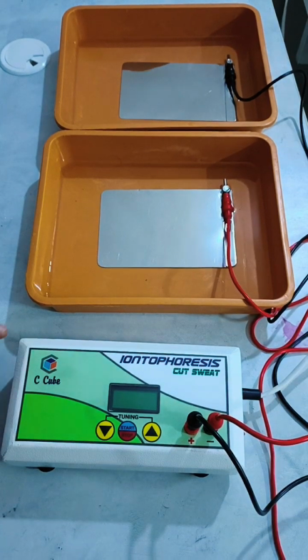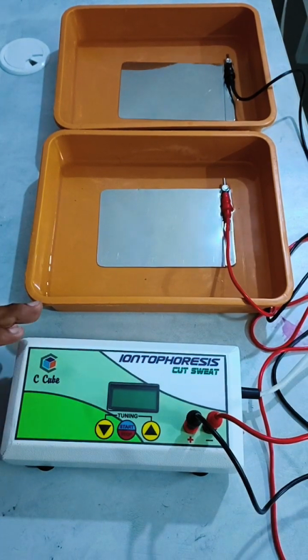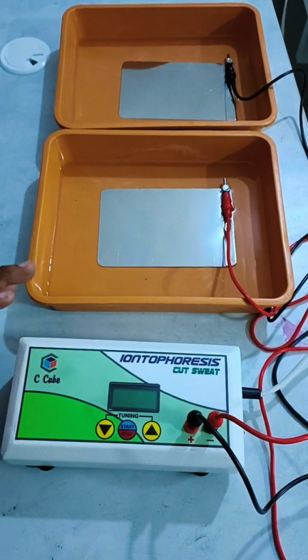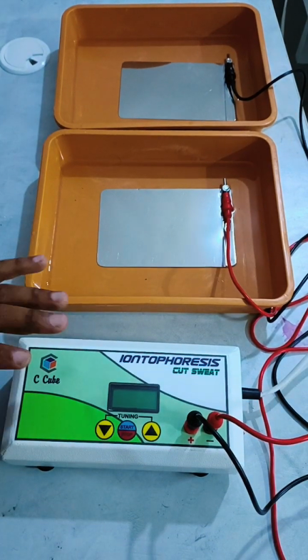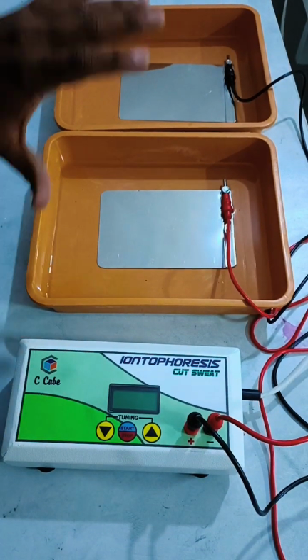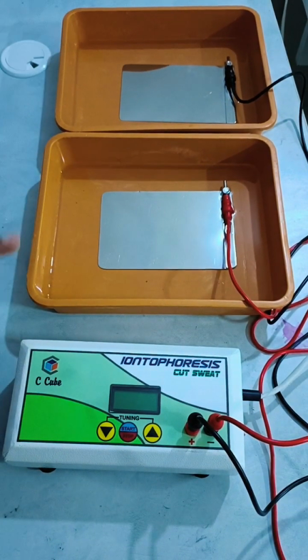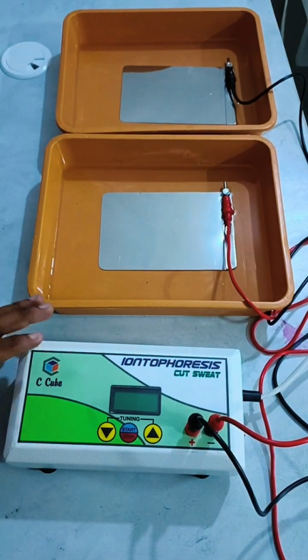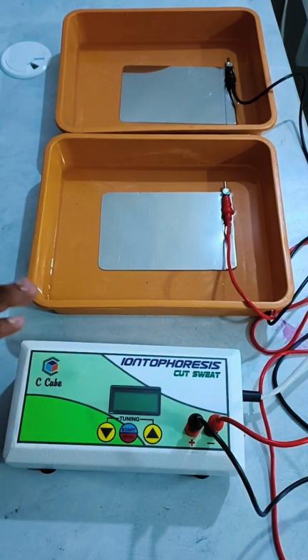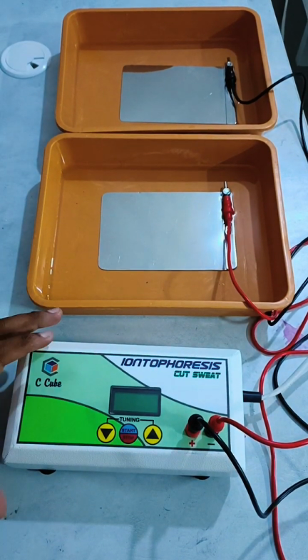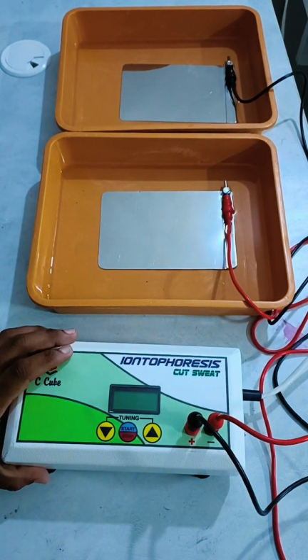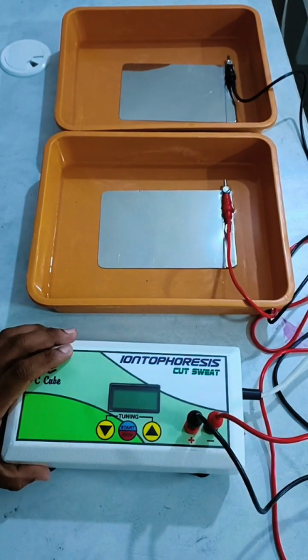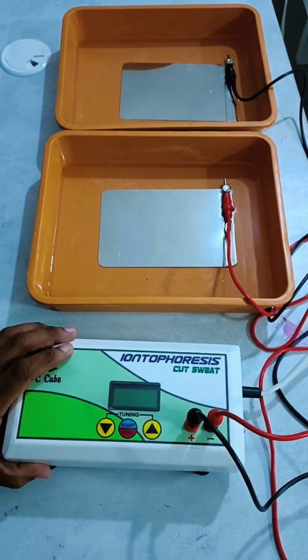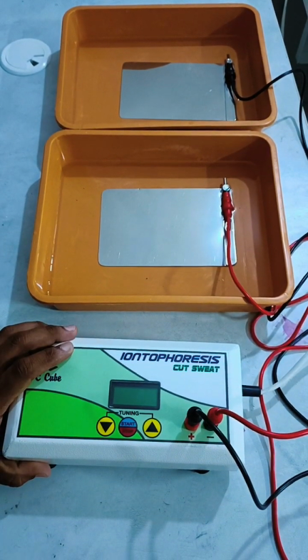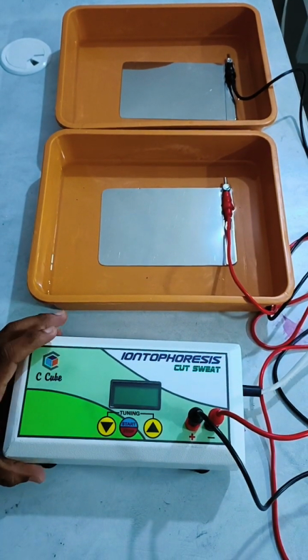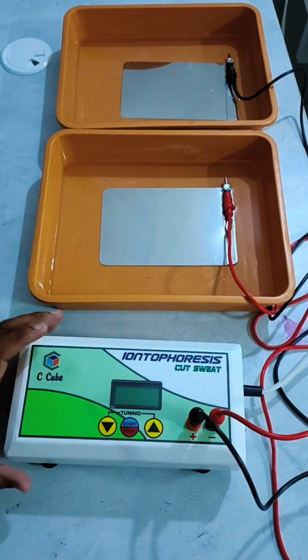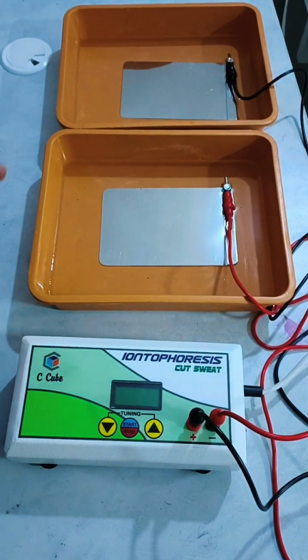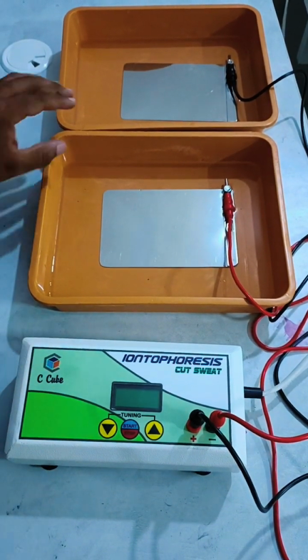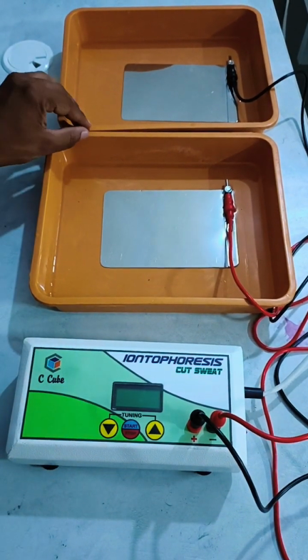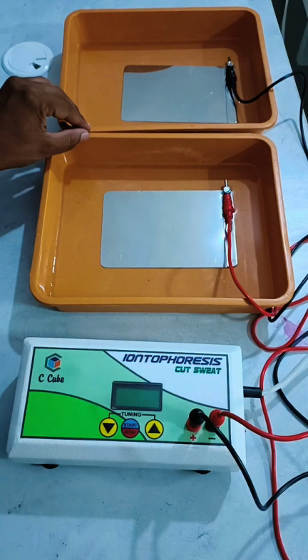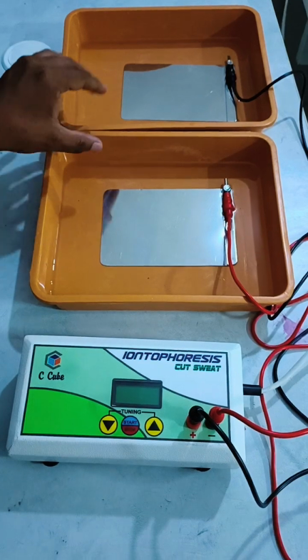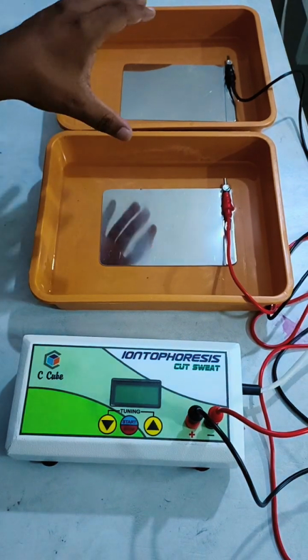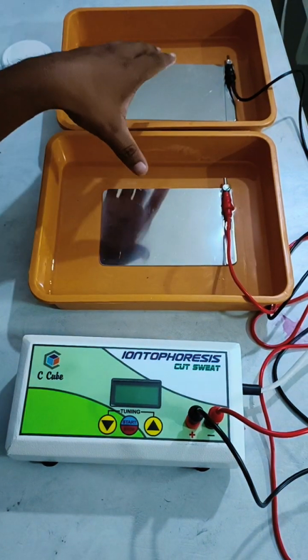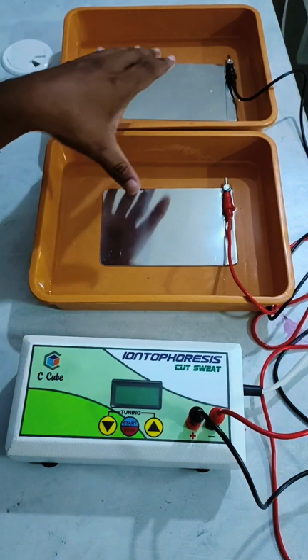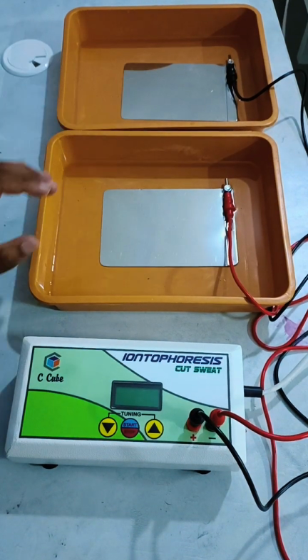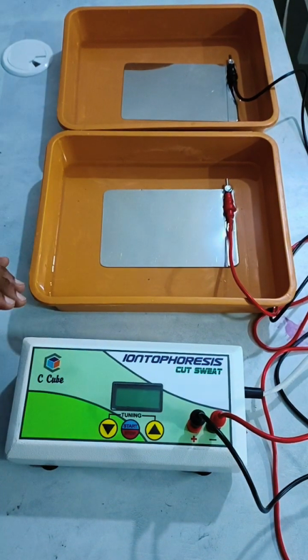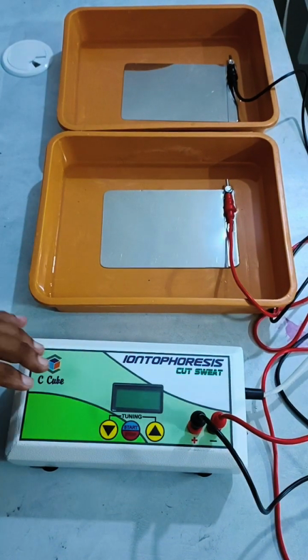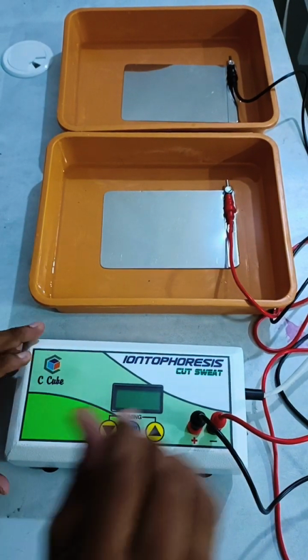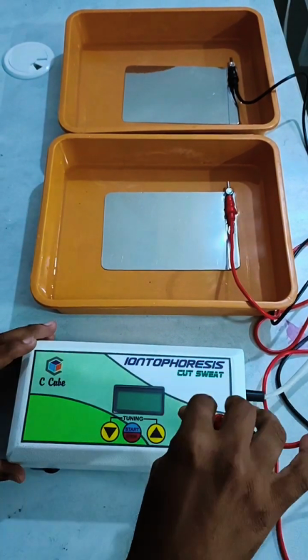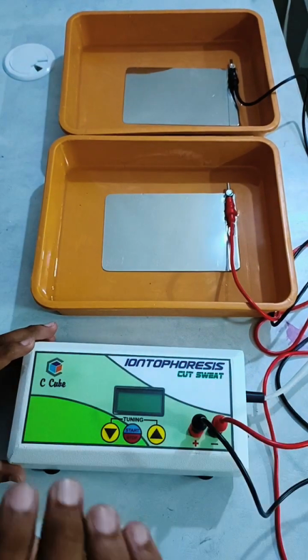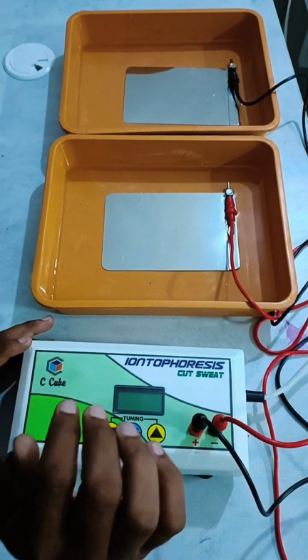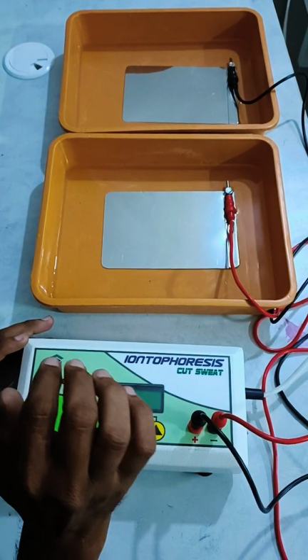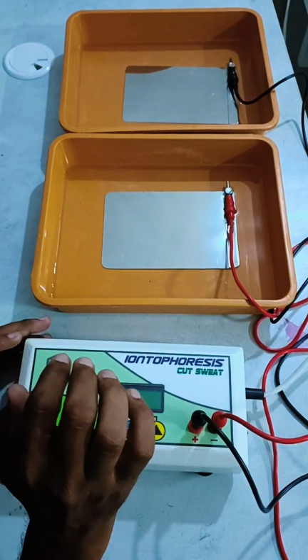This entire setup consists of a main unit, a delivery unit, and two trays fitted with electrodes, along with two connecting cables.